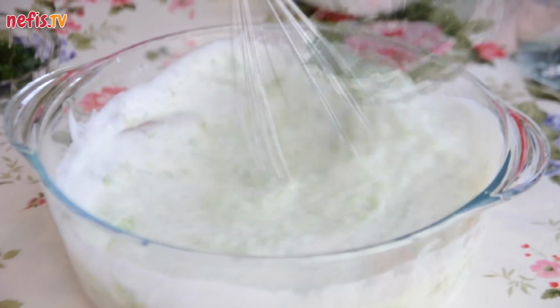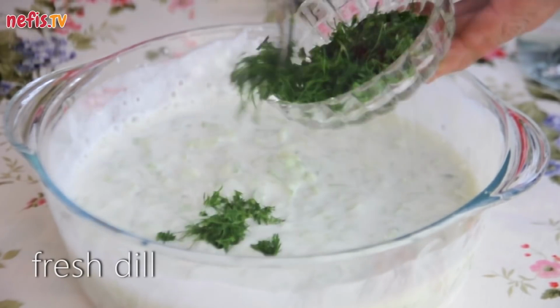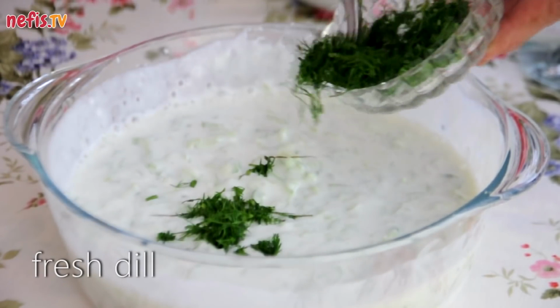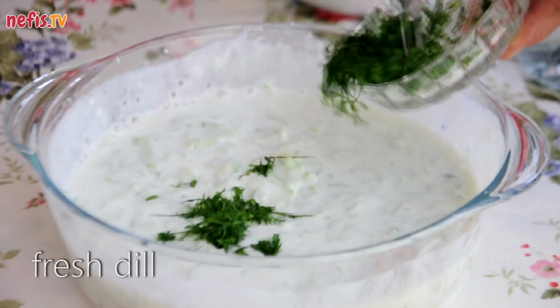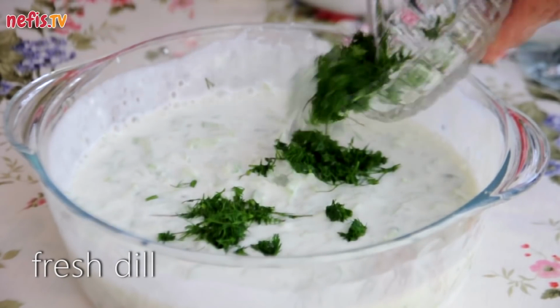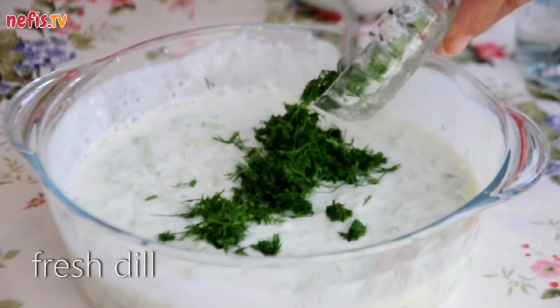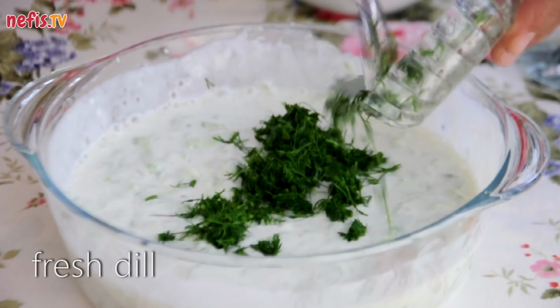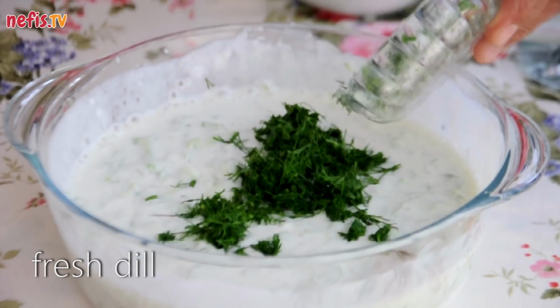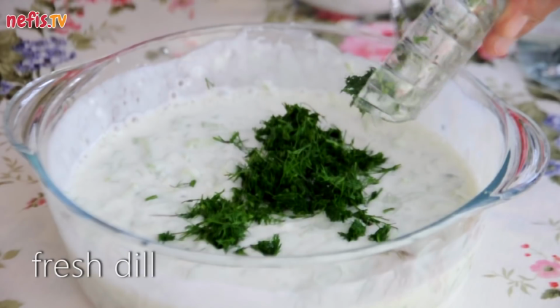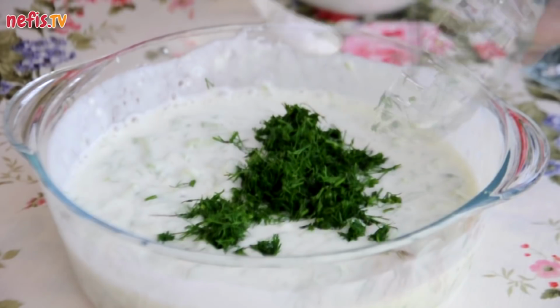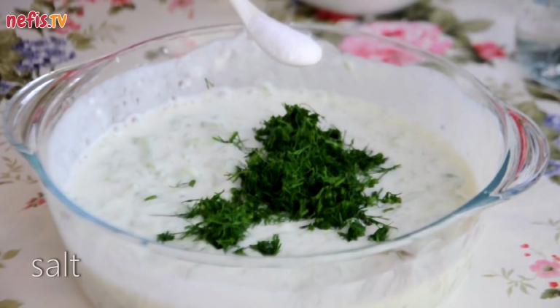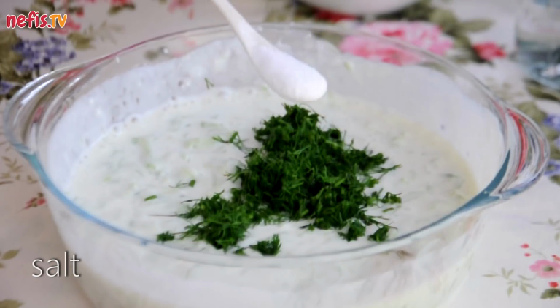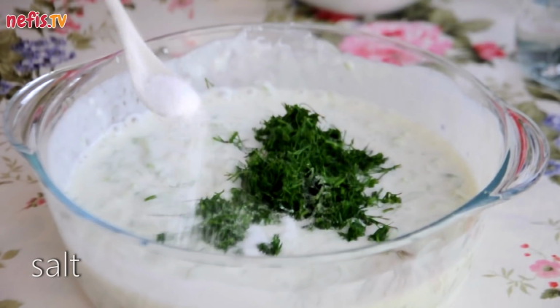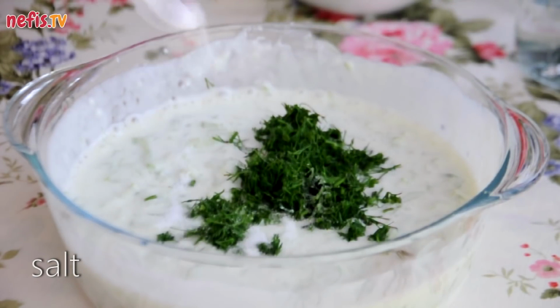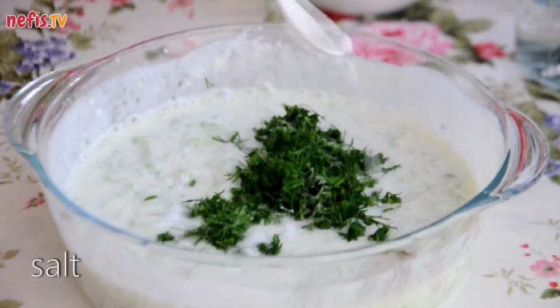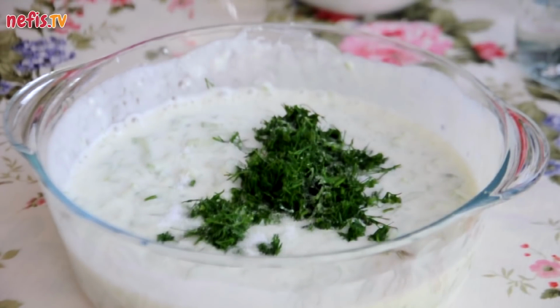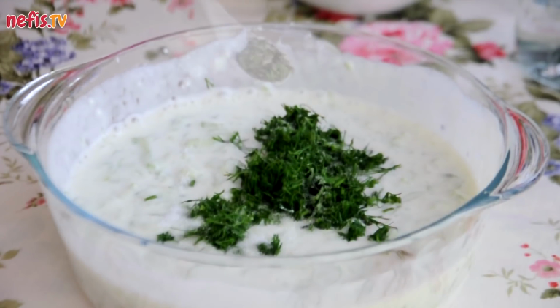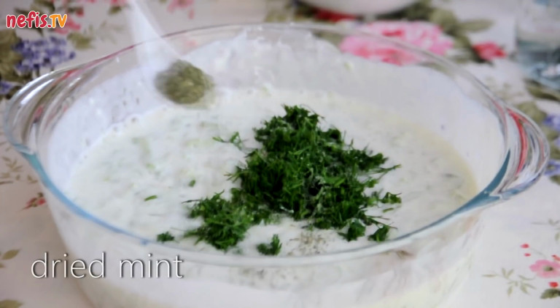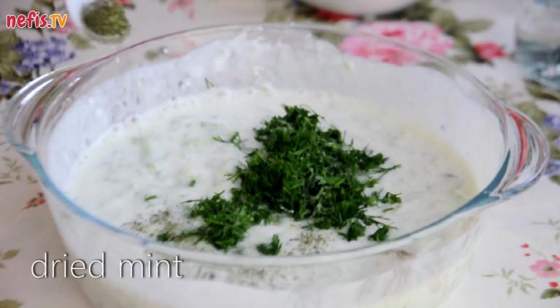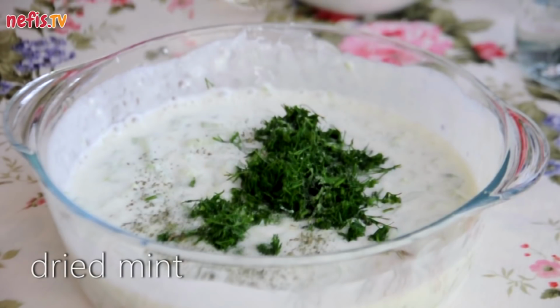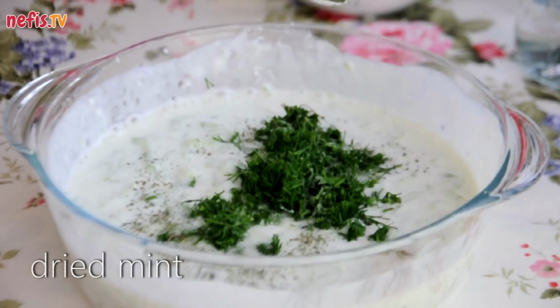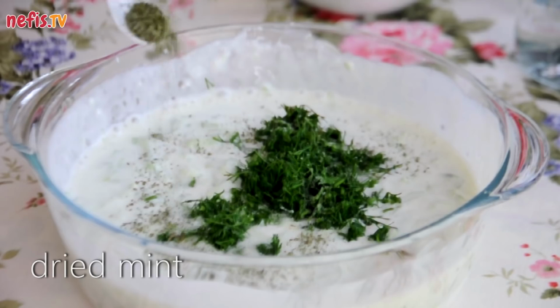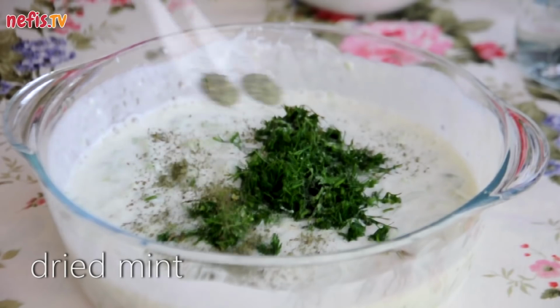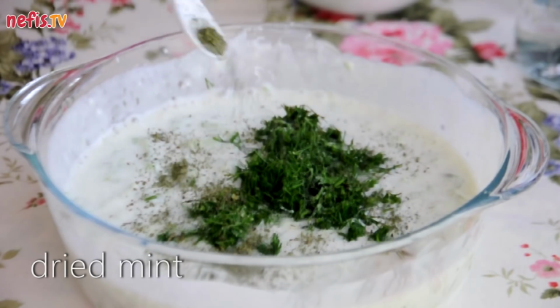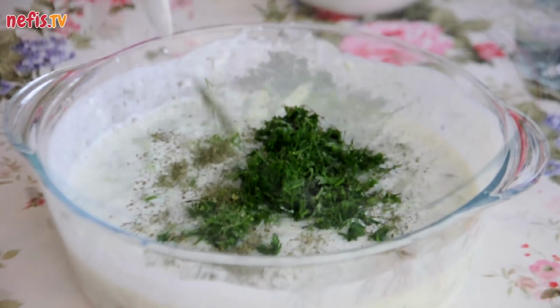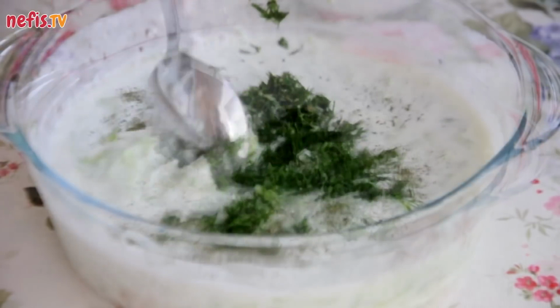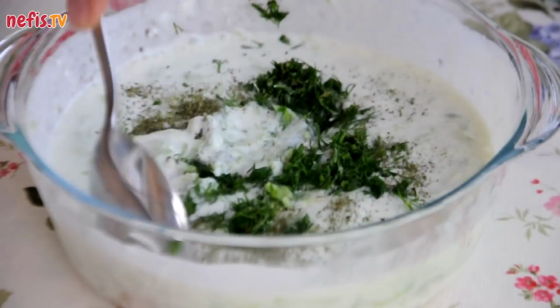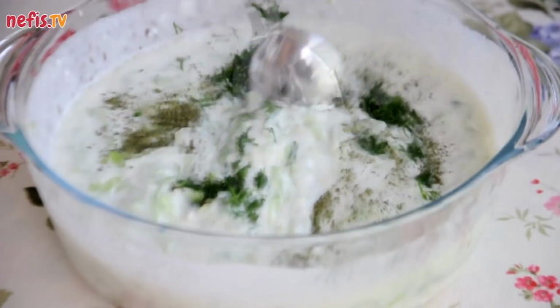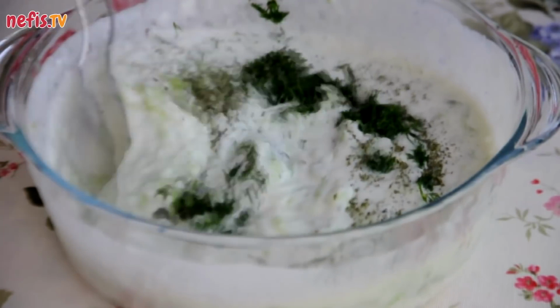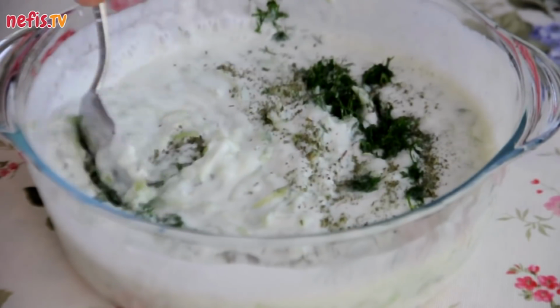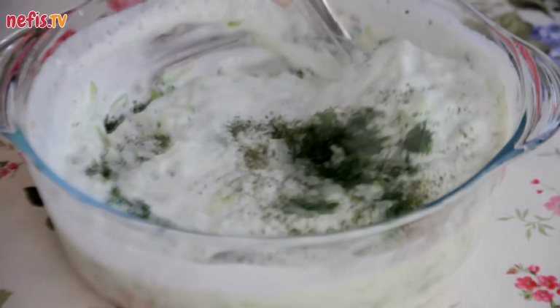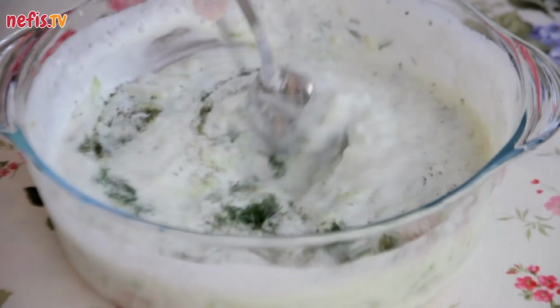Add a handful of finely chopped fresh dill, salt and dried mint. Mix well and pour into small serving bowls.